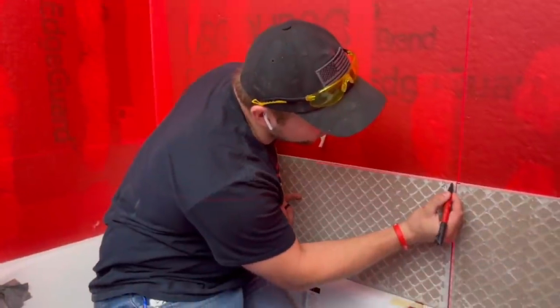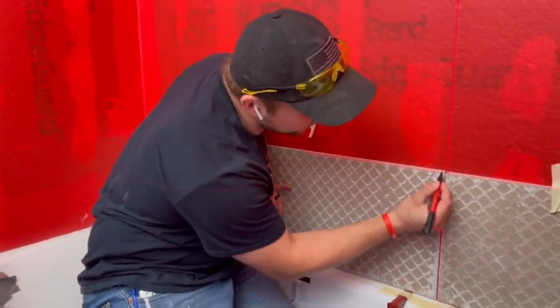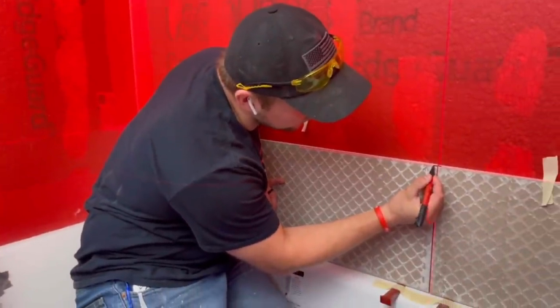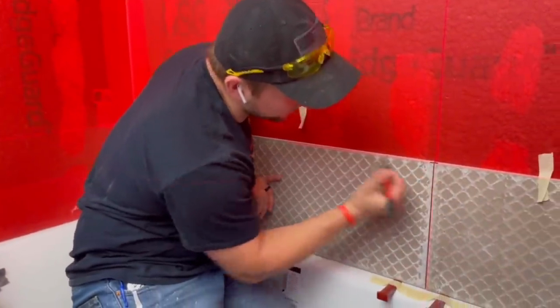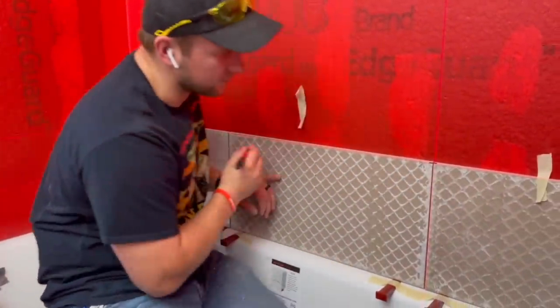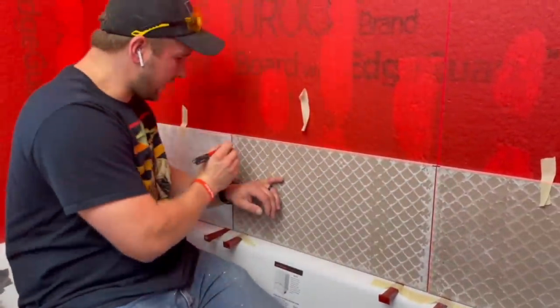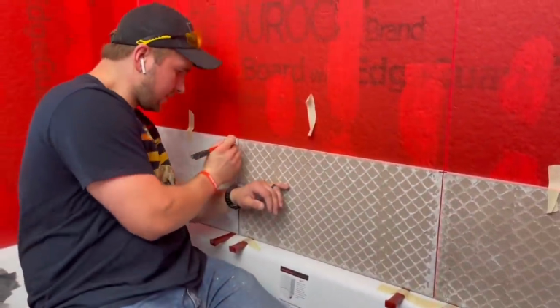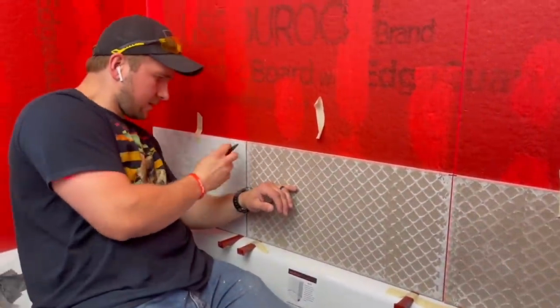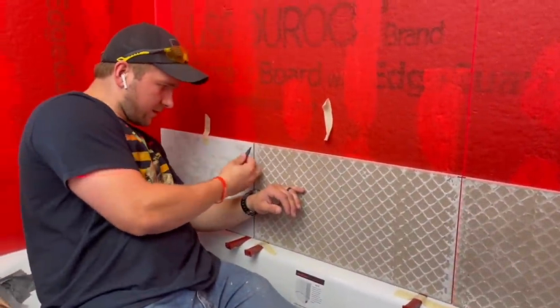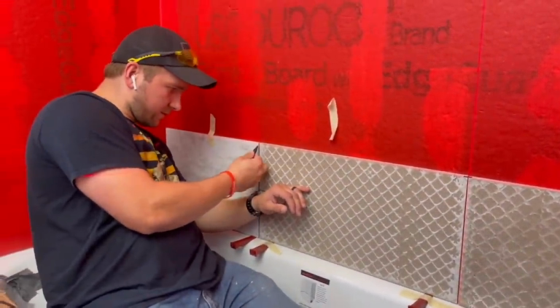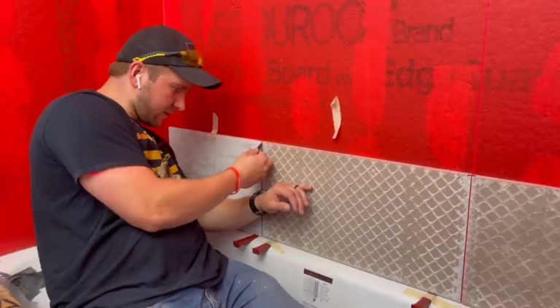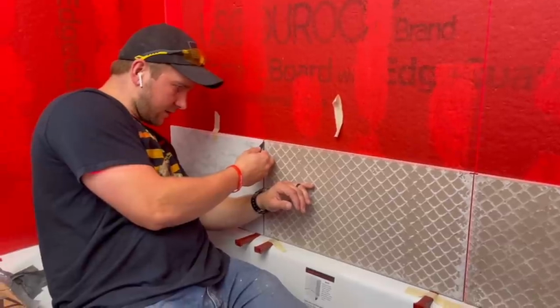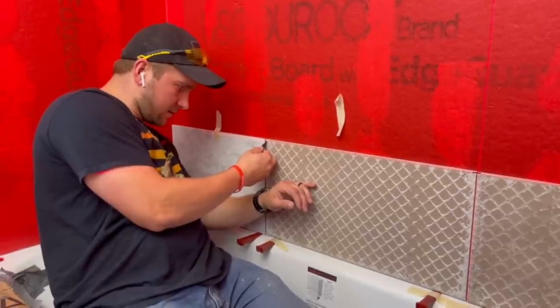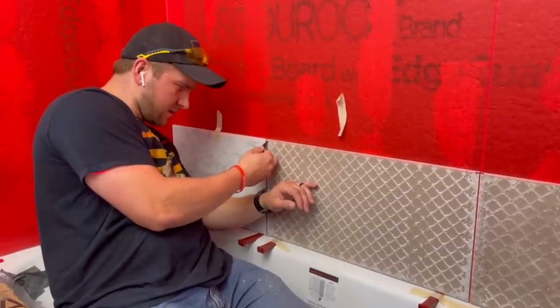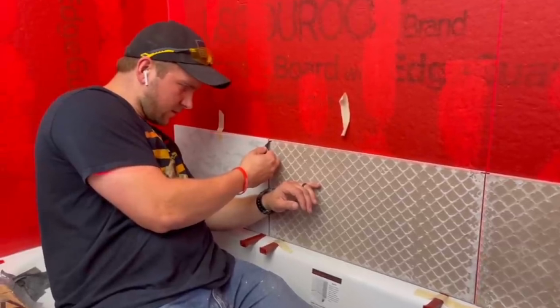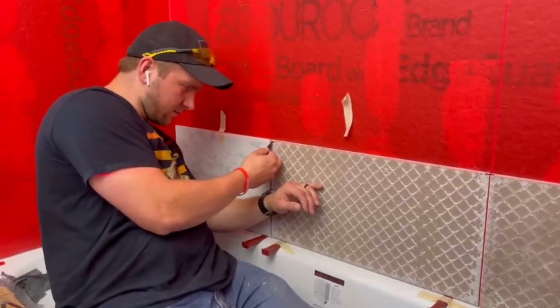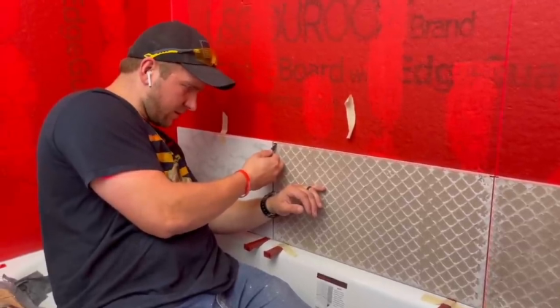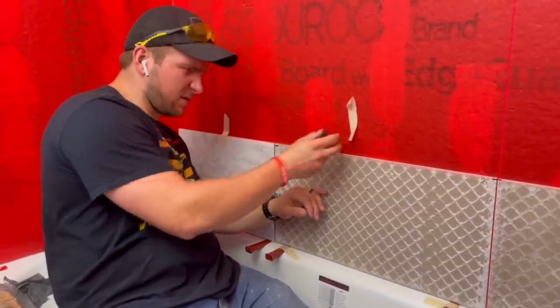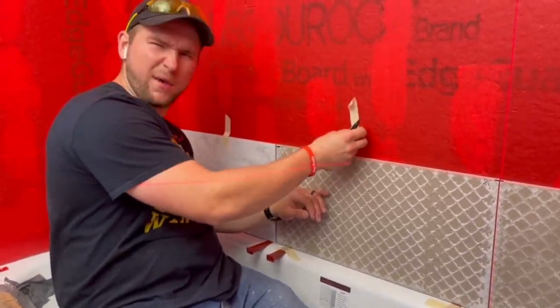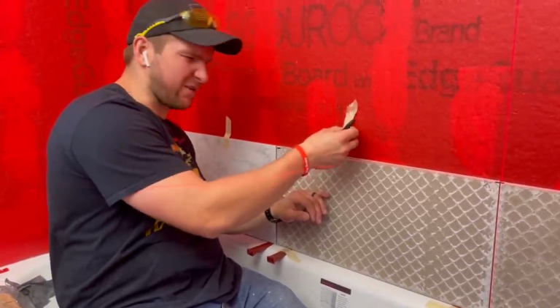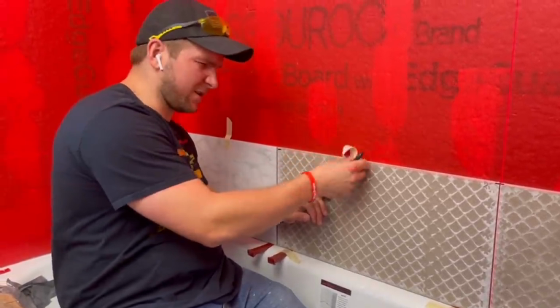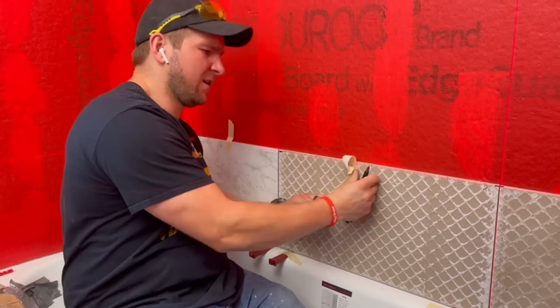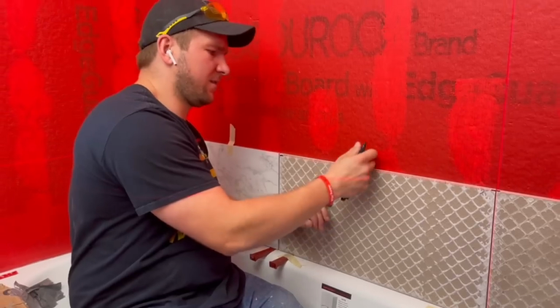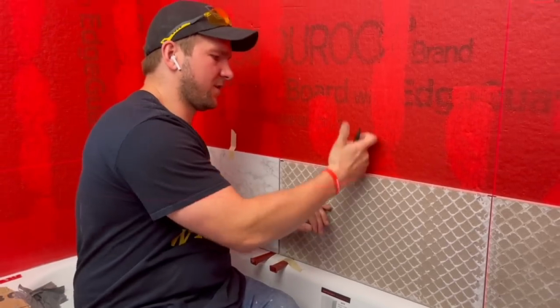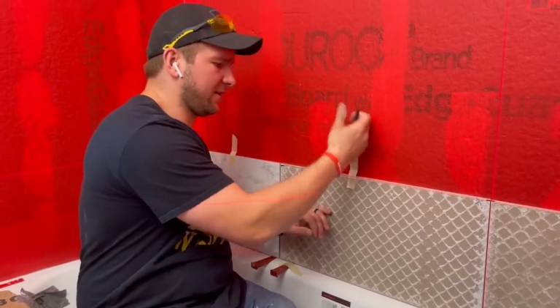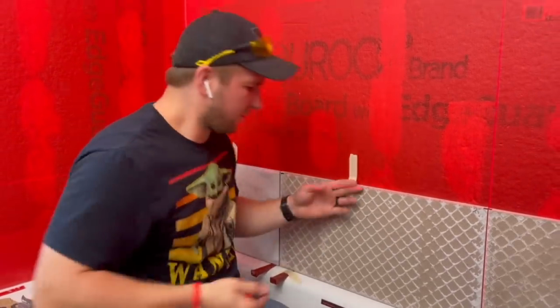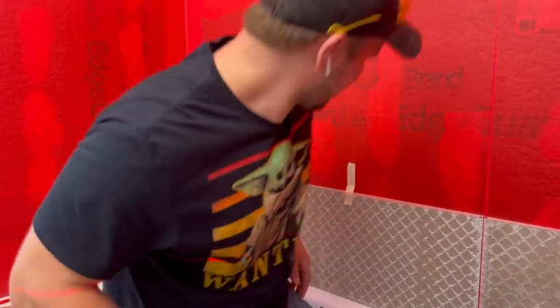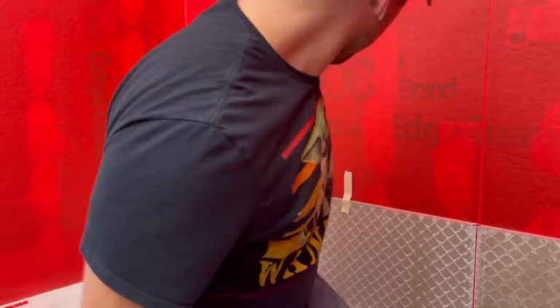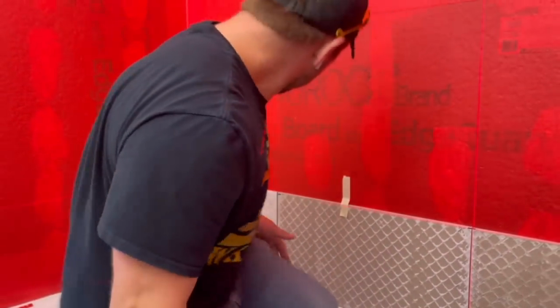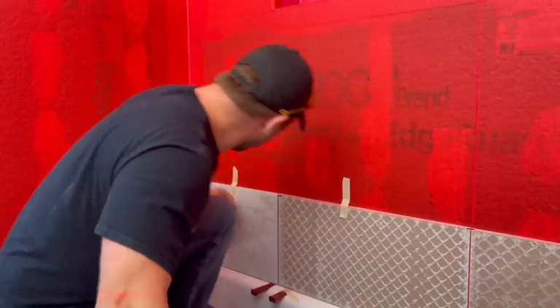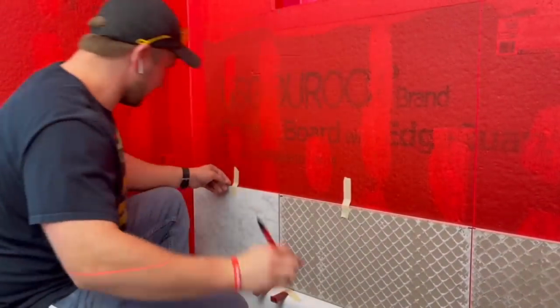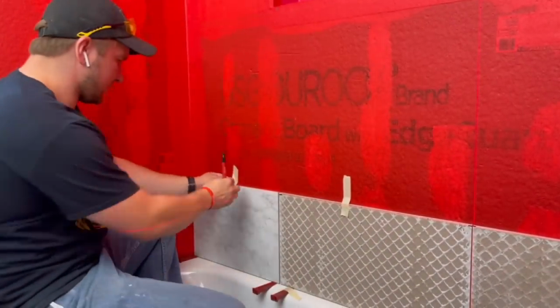Right on the laser line I'm going to run that mark, right on the laser line.